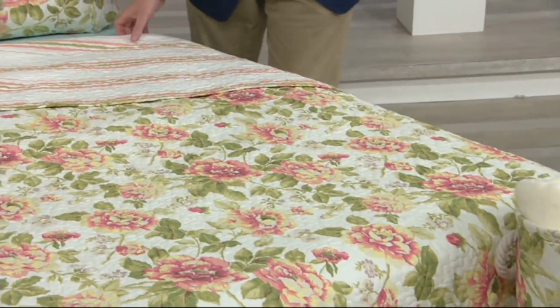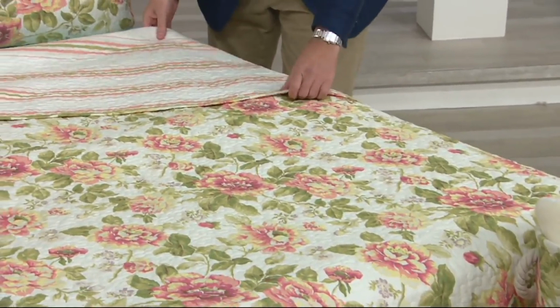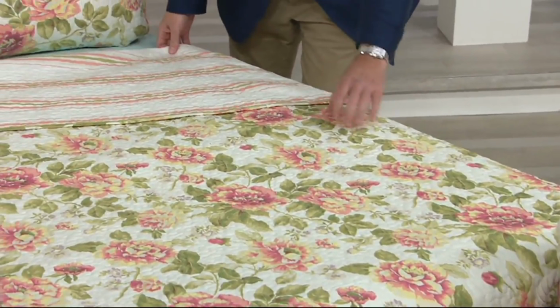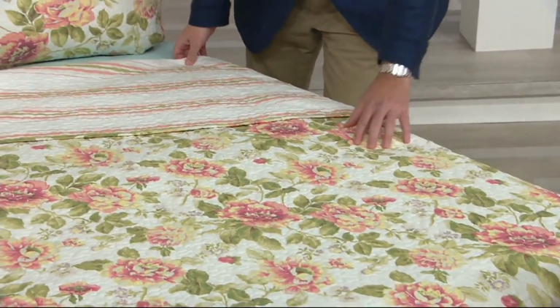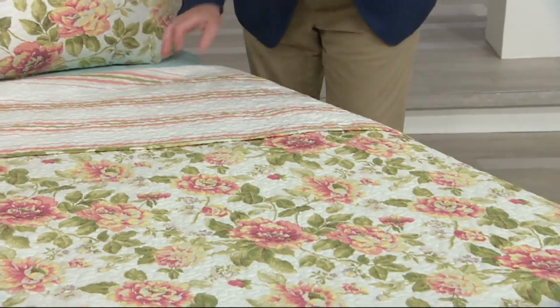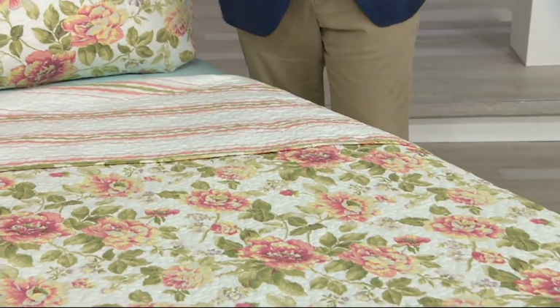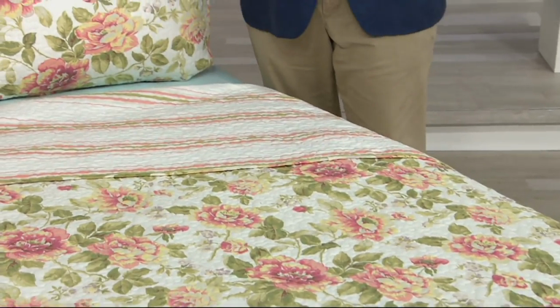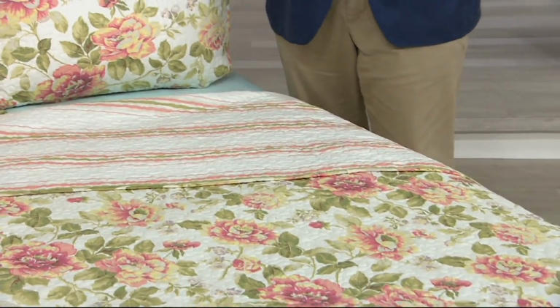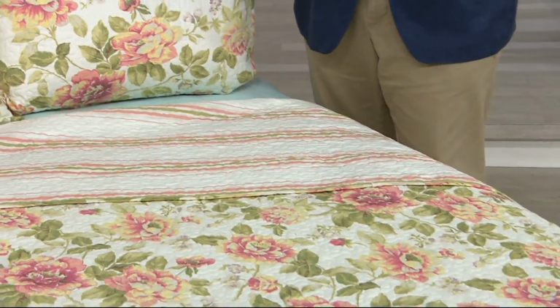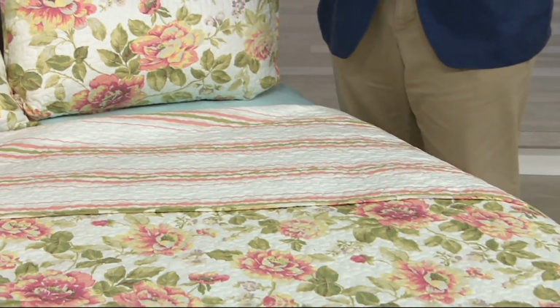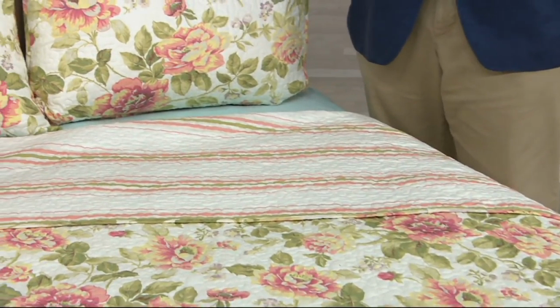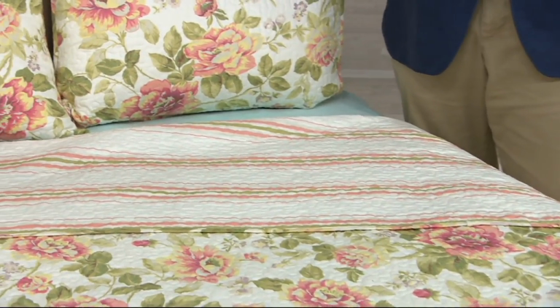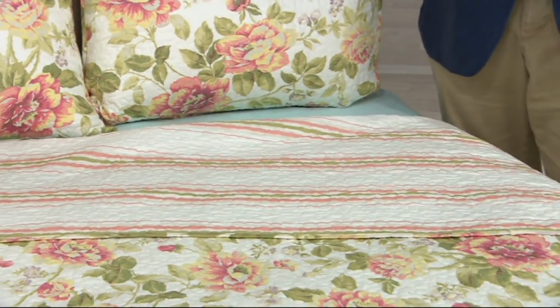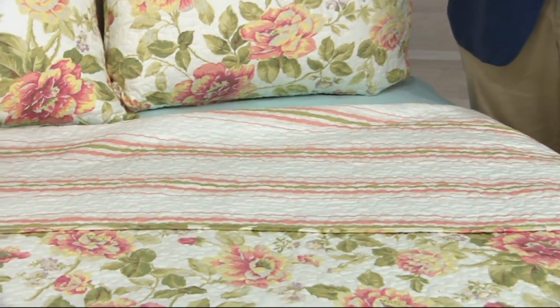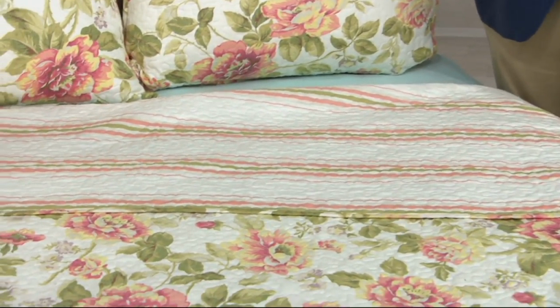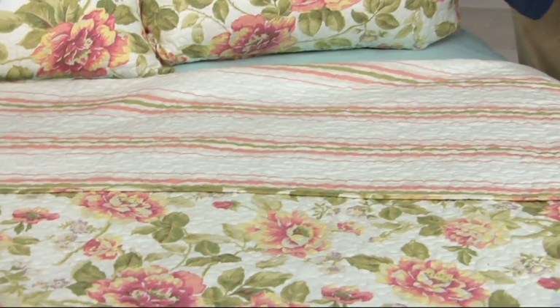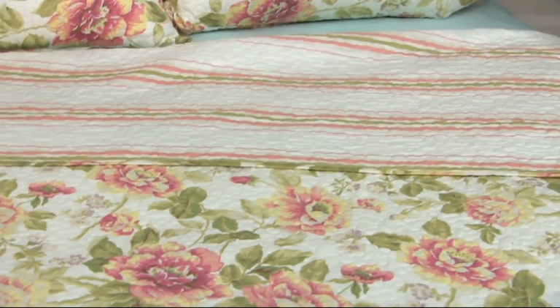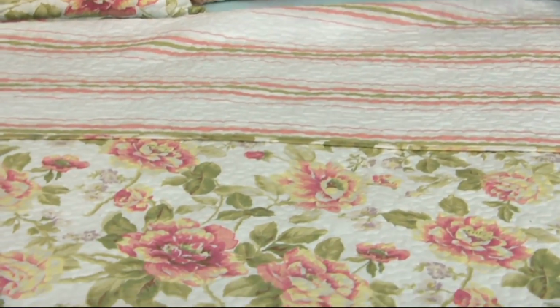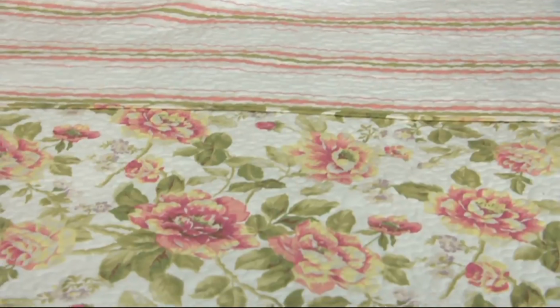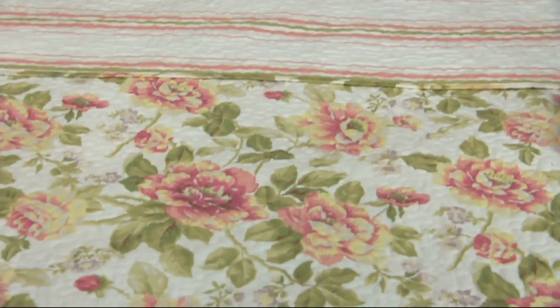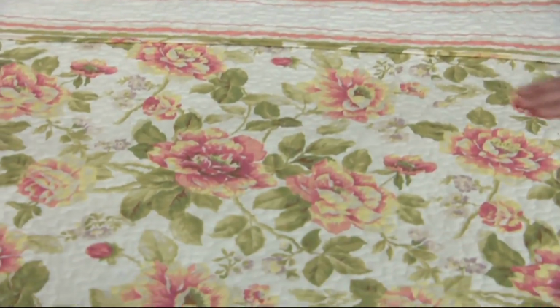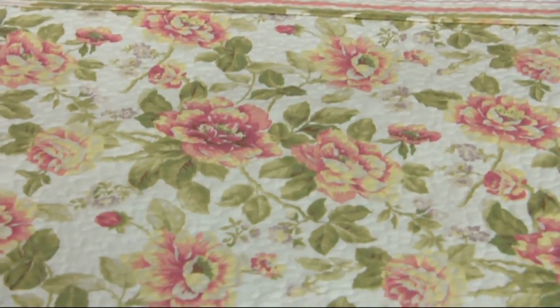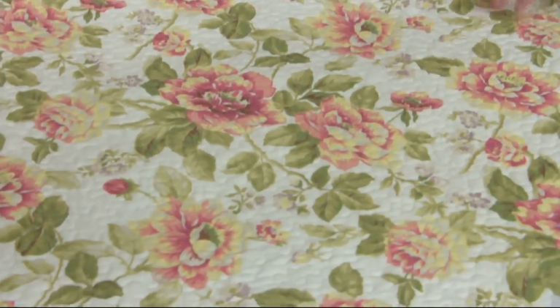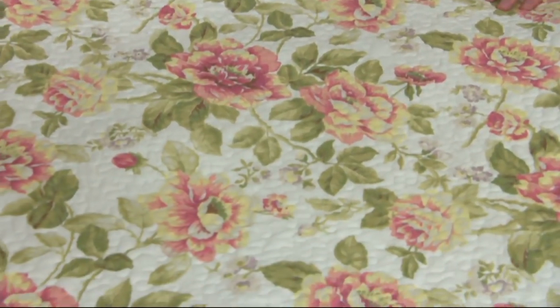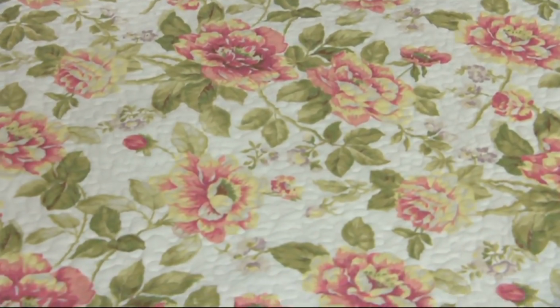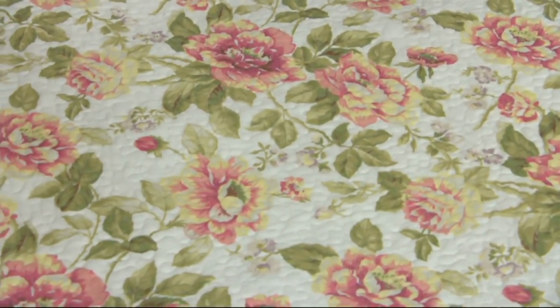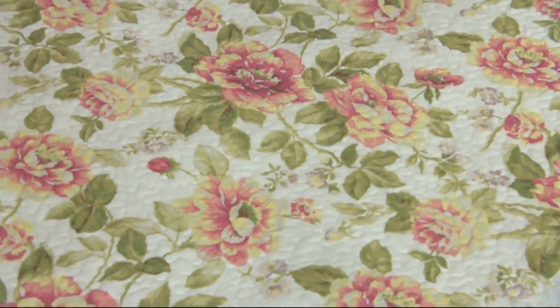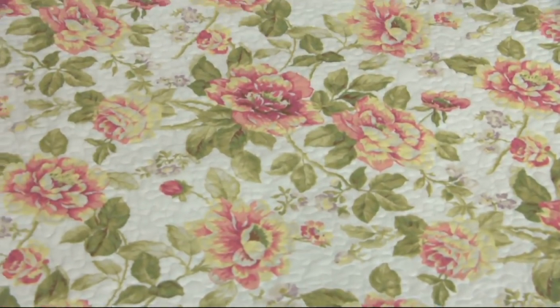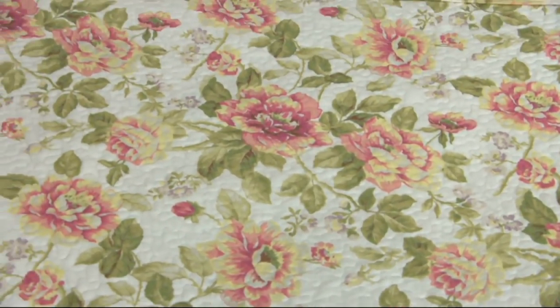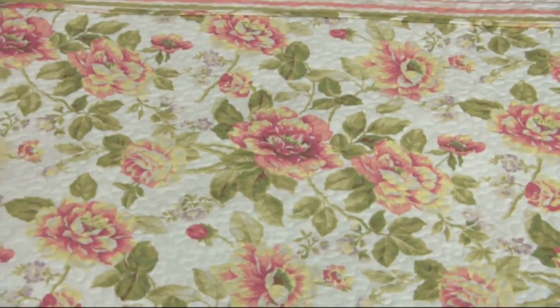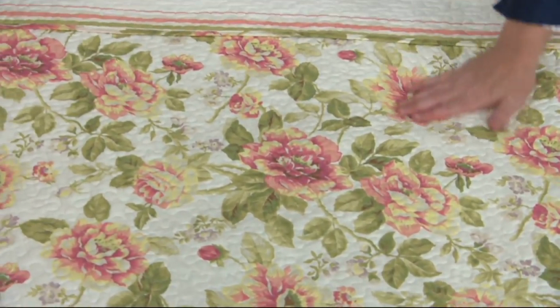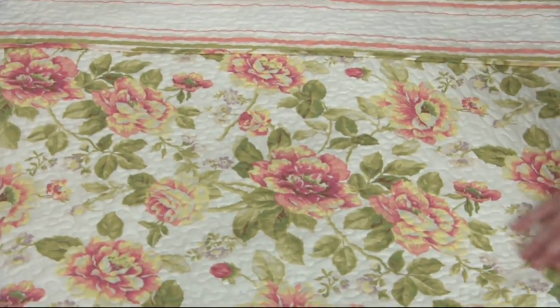Maybe one of your rooms now has dark paisley, hunter greens and burgundies, looking very autumn and winter and dark. This is a great way to instantly give it that fresh, wonderful summer look. It is stunning.